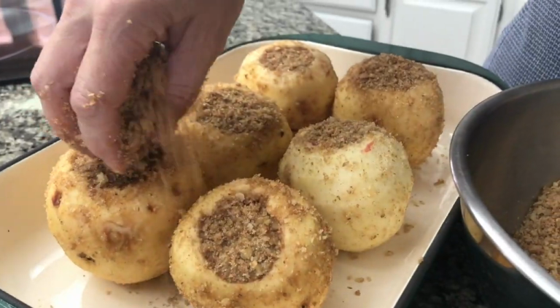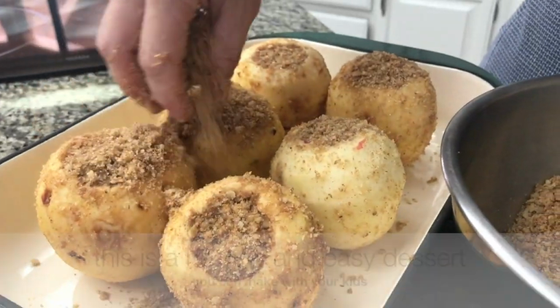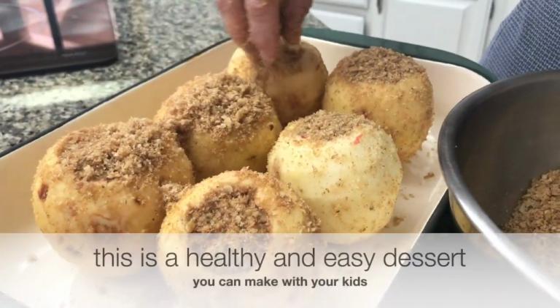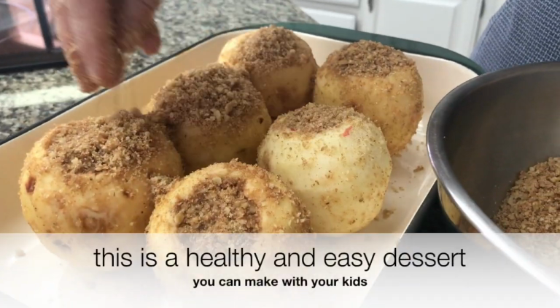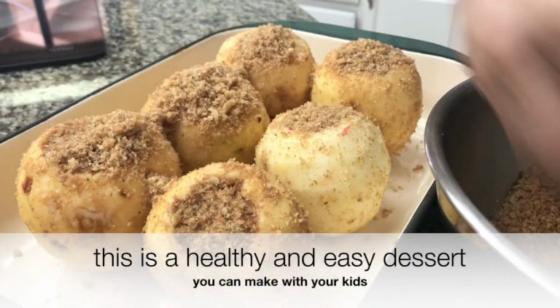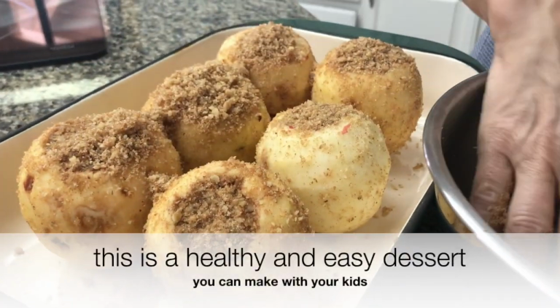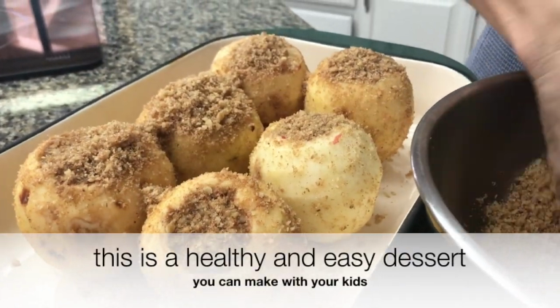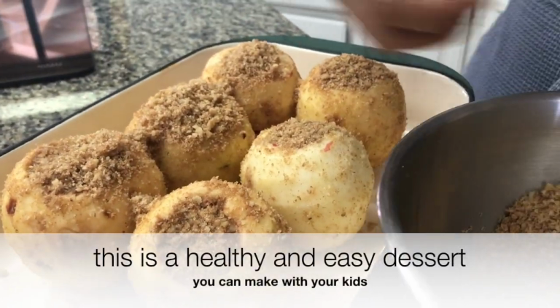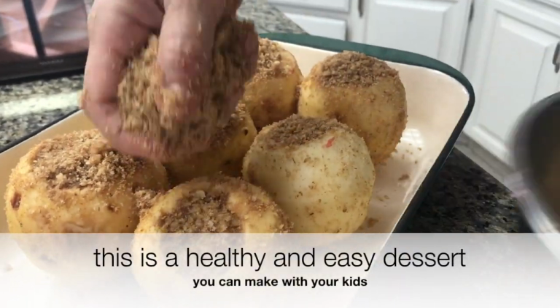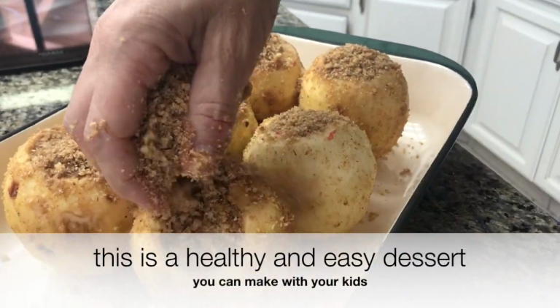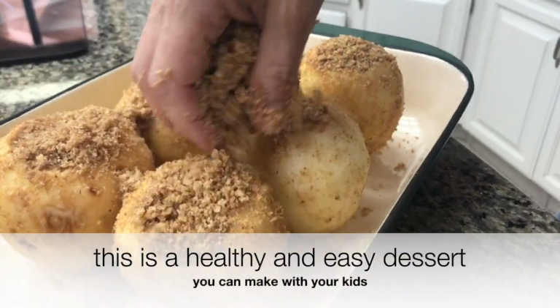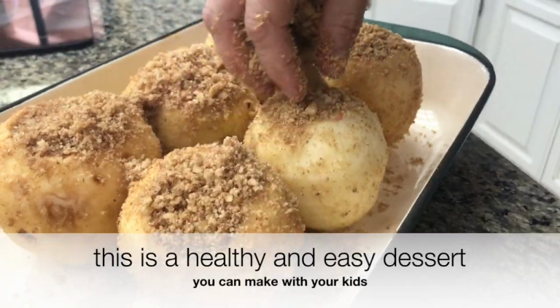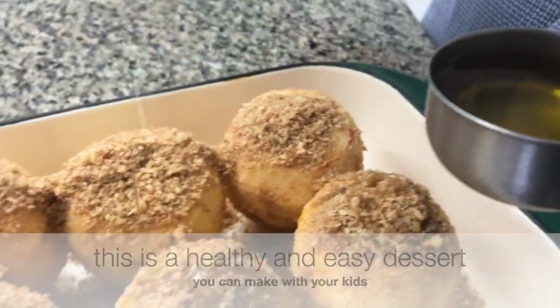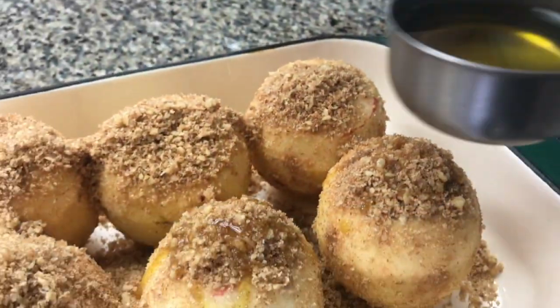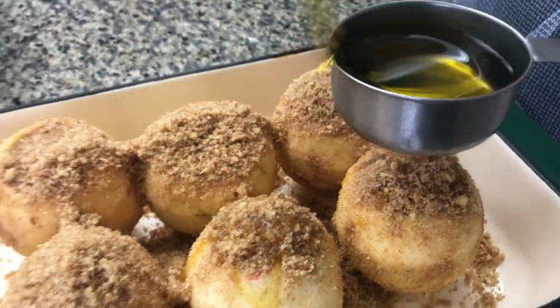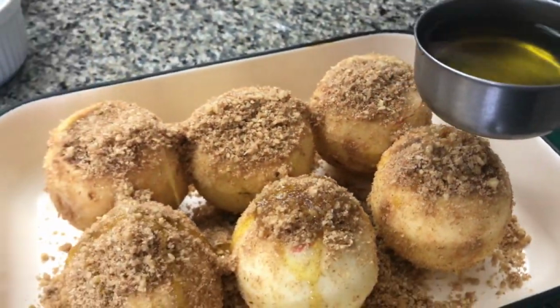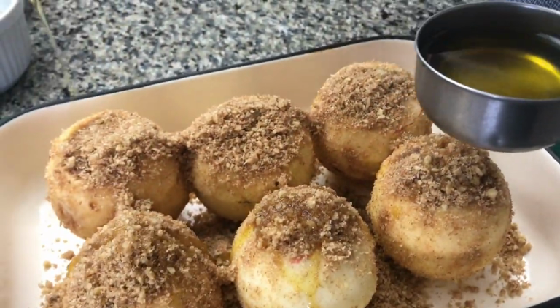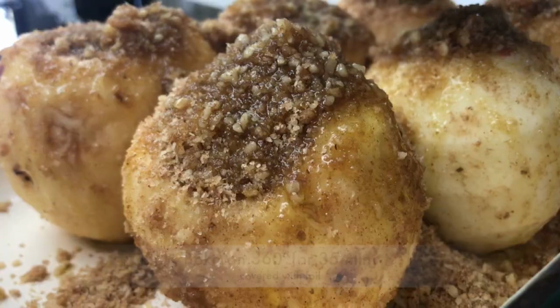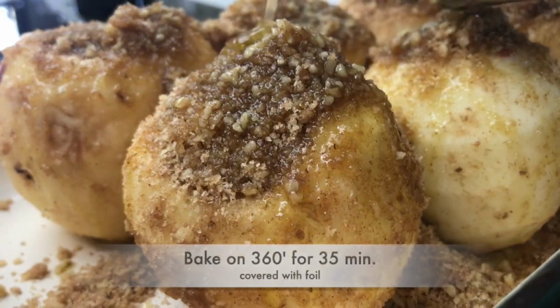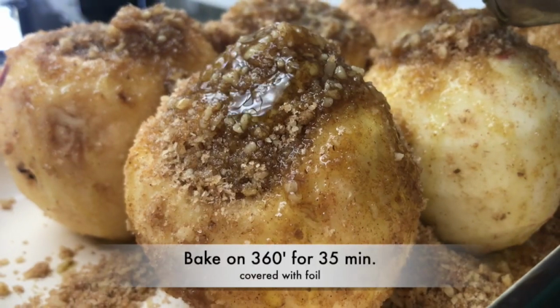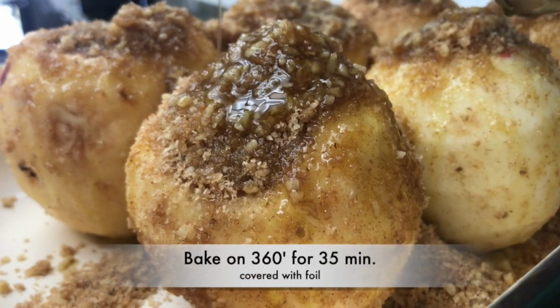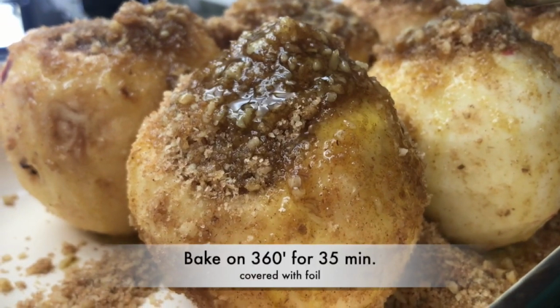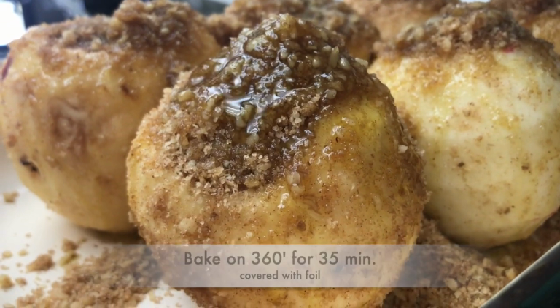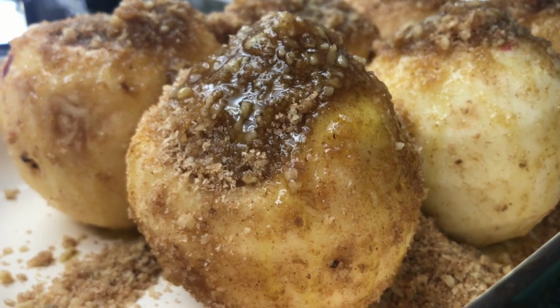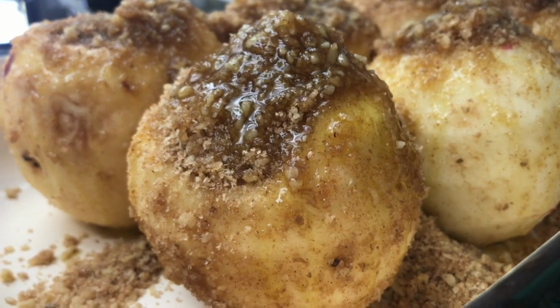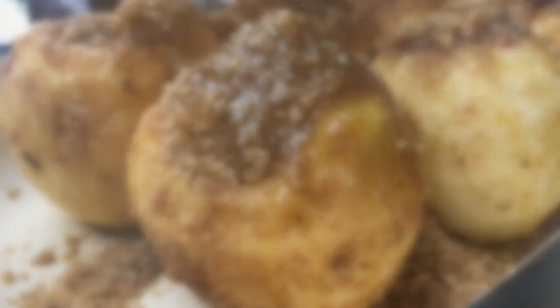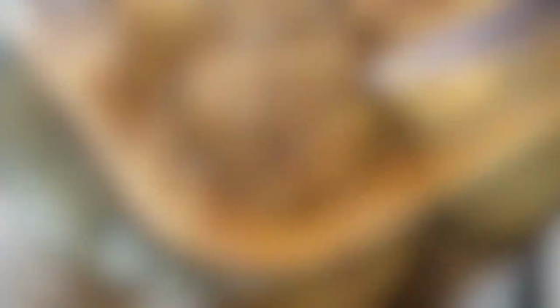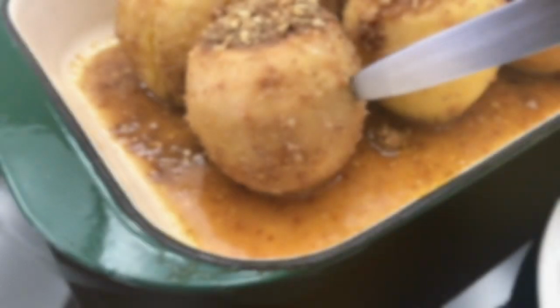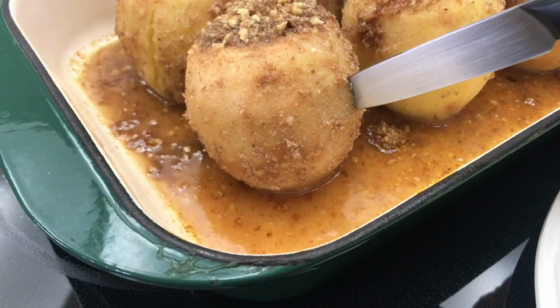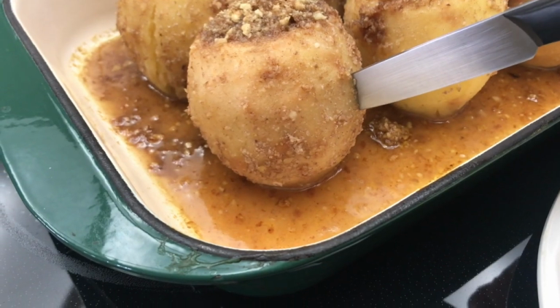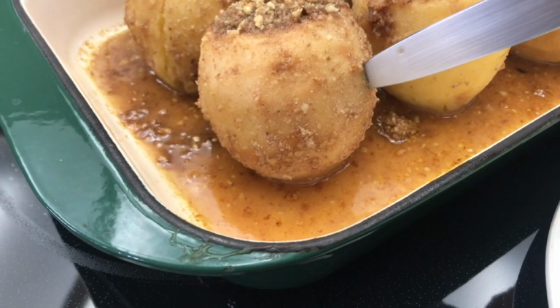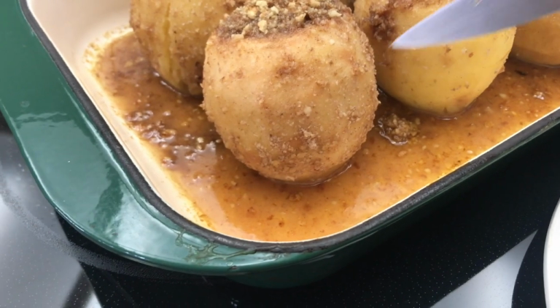Pour the rest of the walnut mixture on top and drizzle it all with extra virgin olive oil. Bake at 360 for 35 minutes or until the apples are soft.